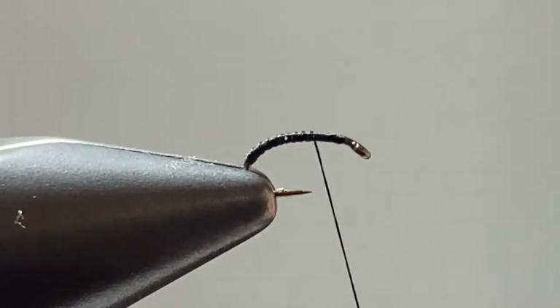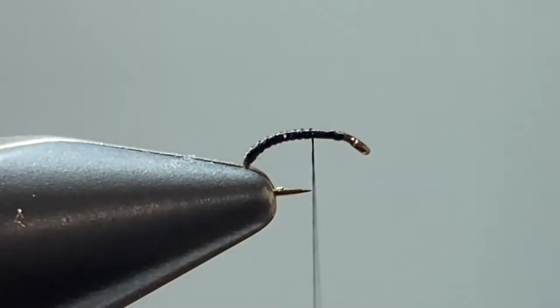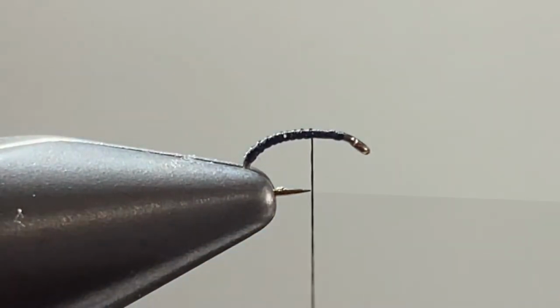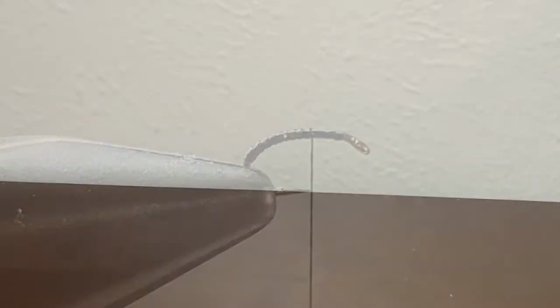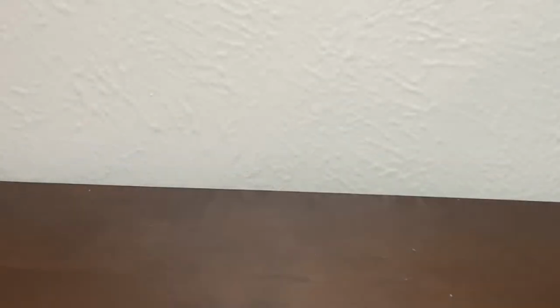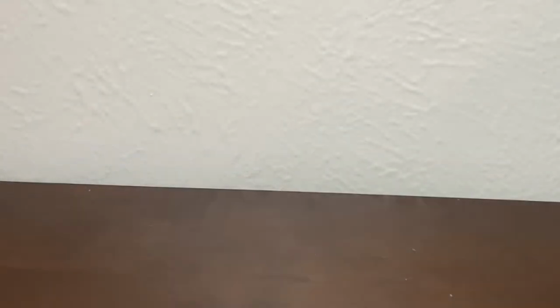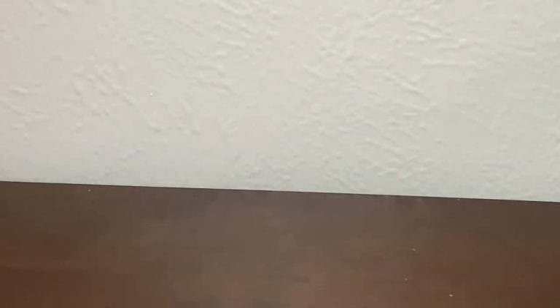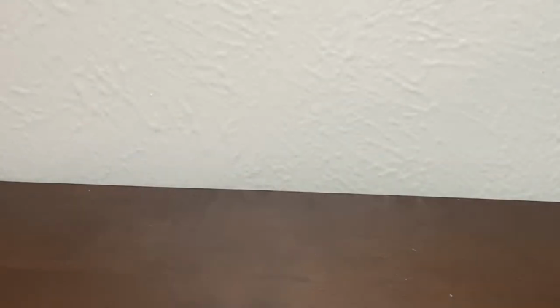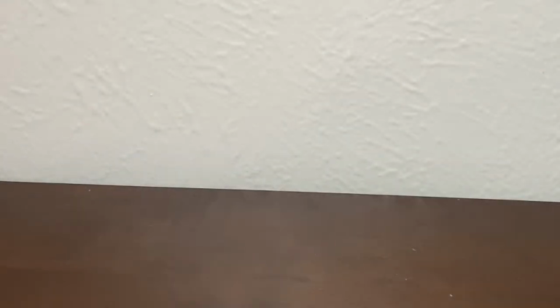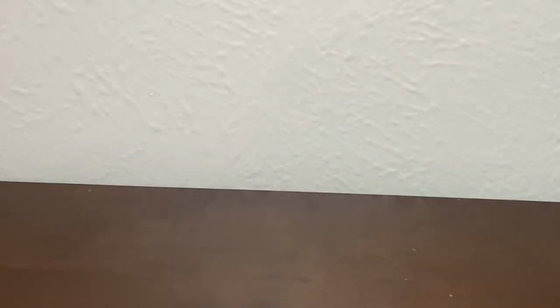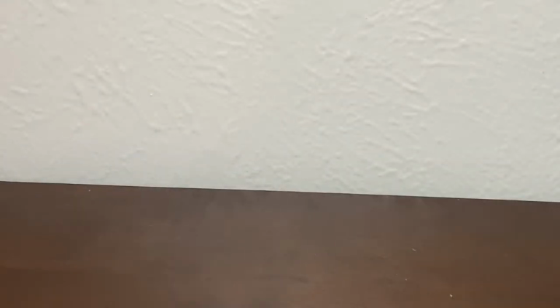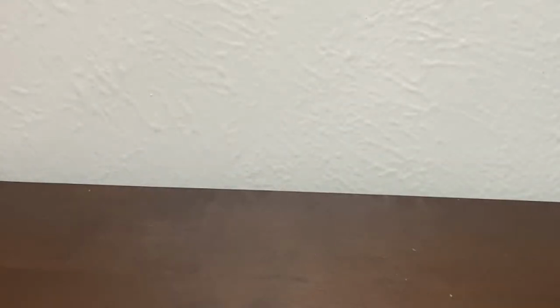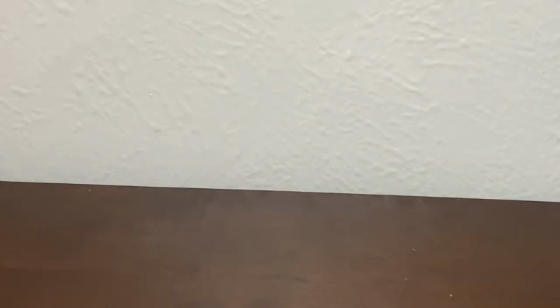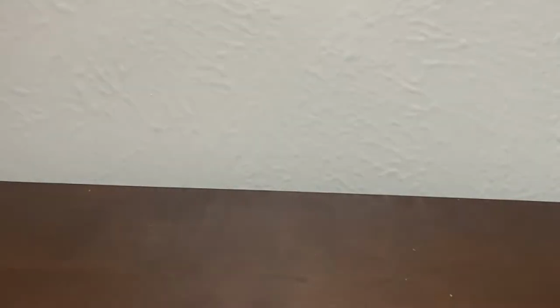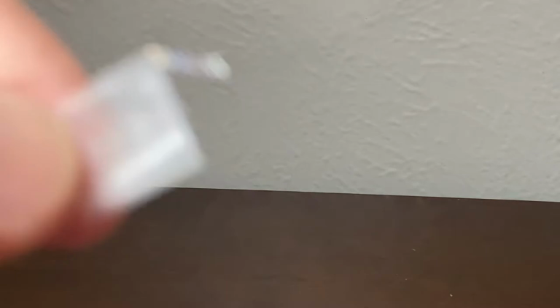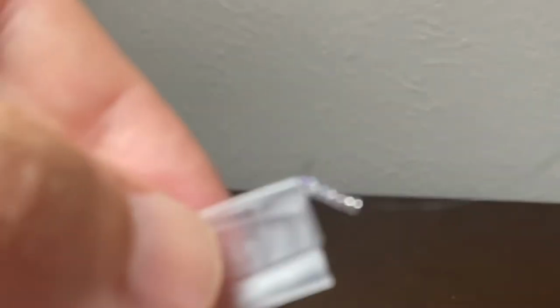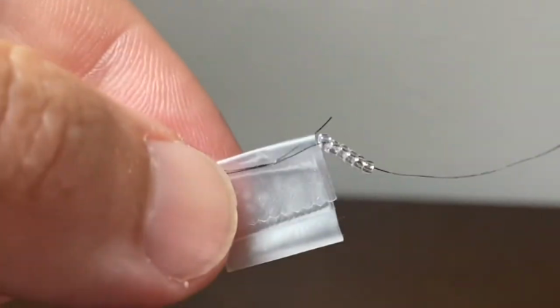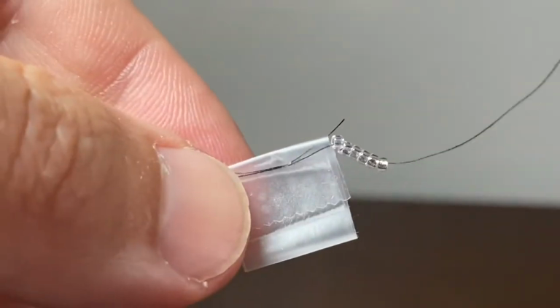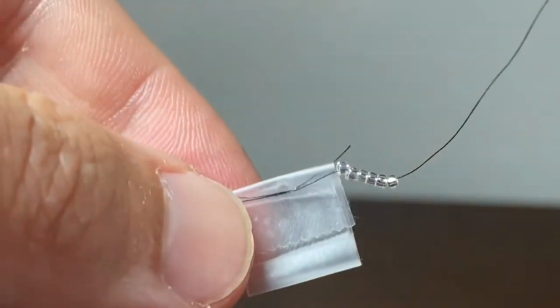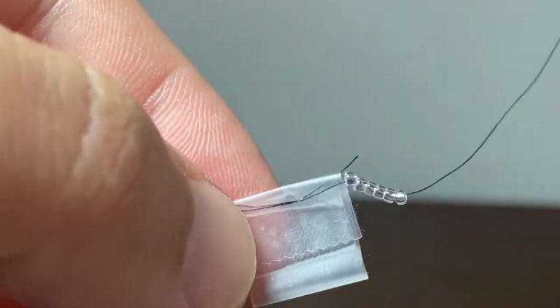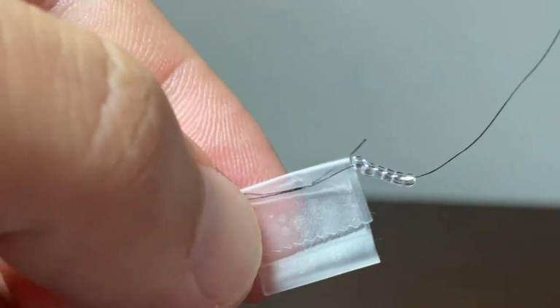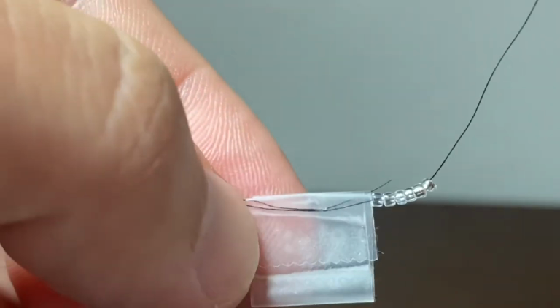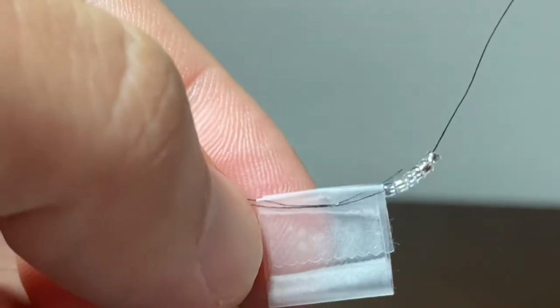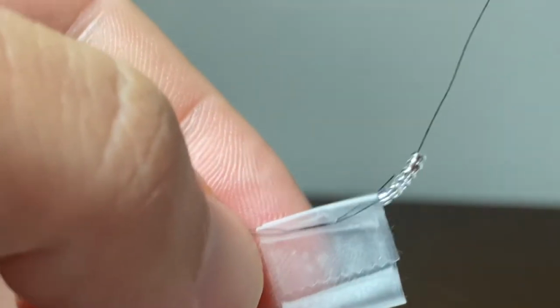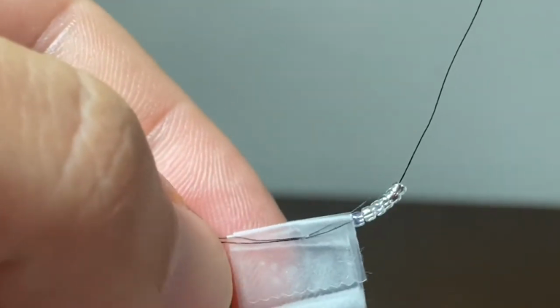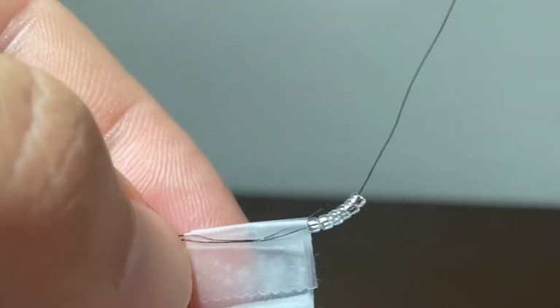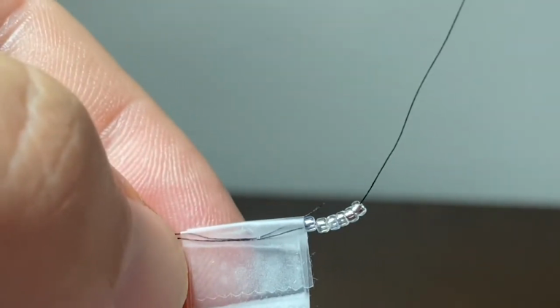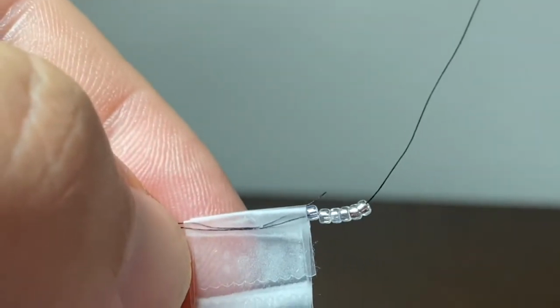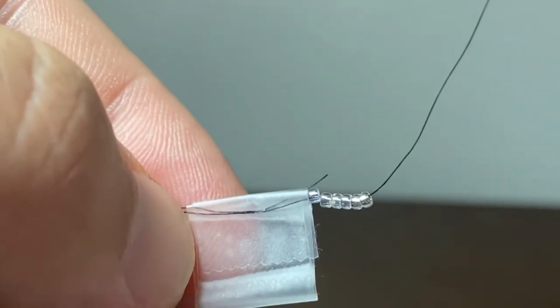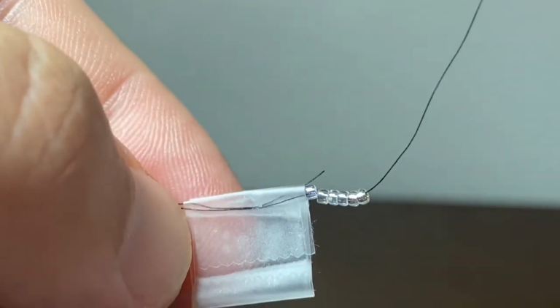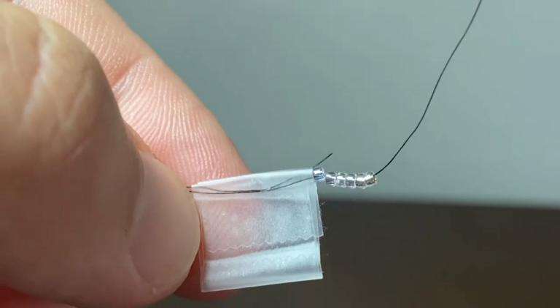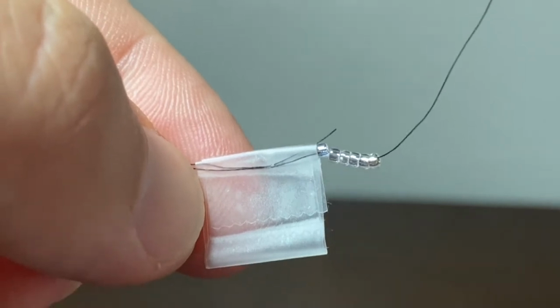There are many methods to get your bead on top of the hook, but I use a piece of tape on a strand of the same thread I'm using and string the beads on the thread using a pair of forceps.